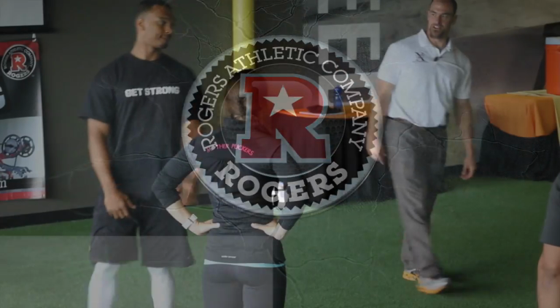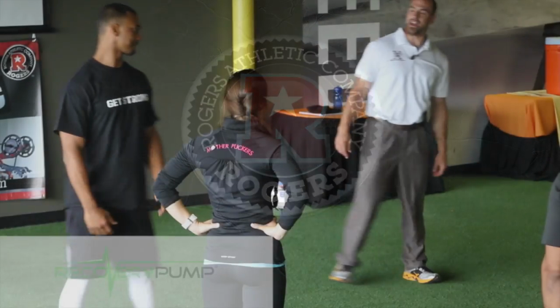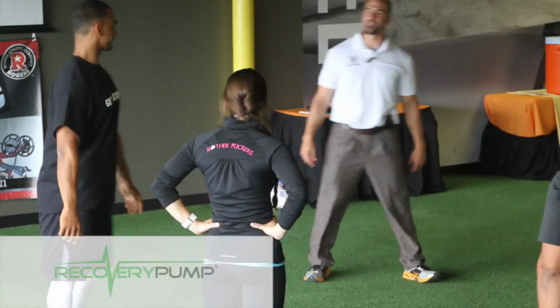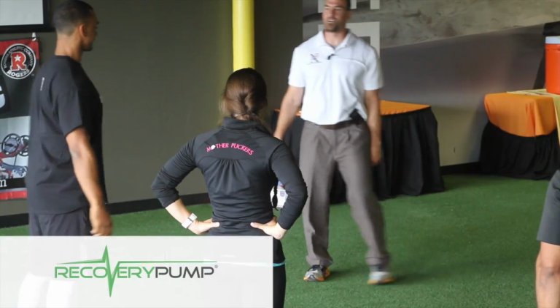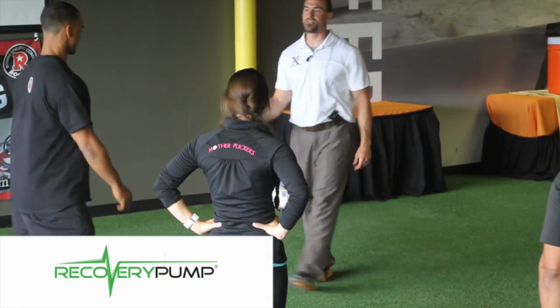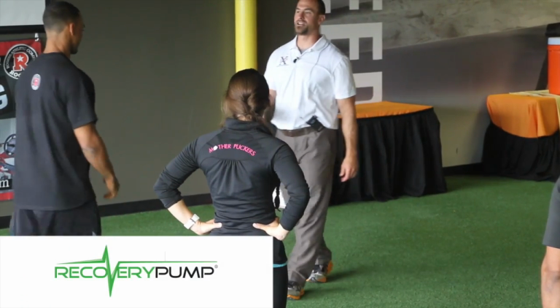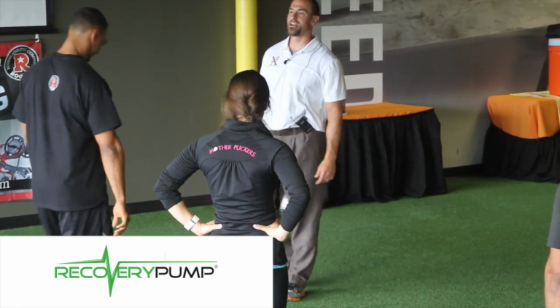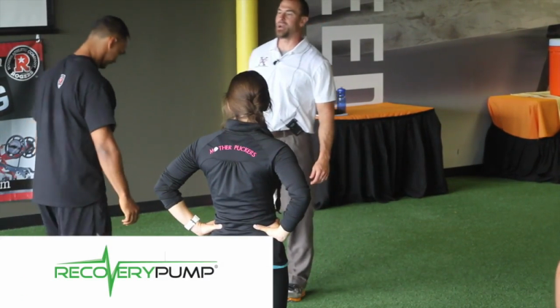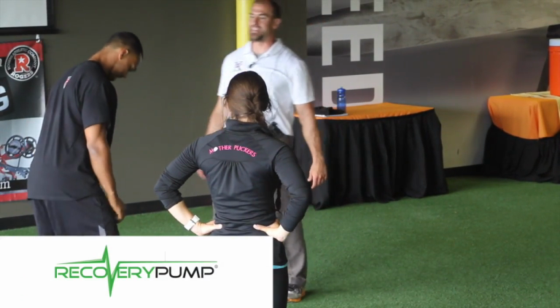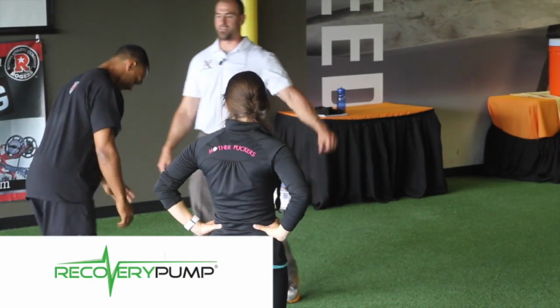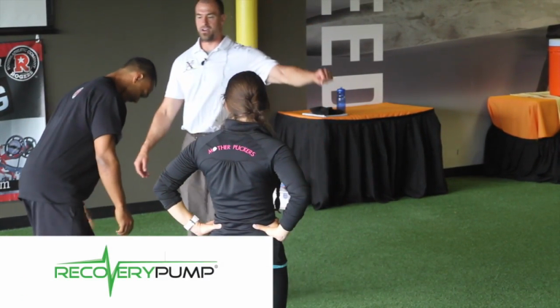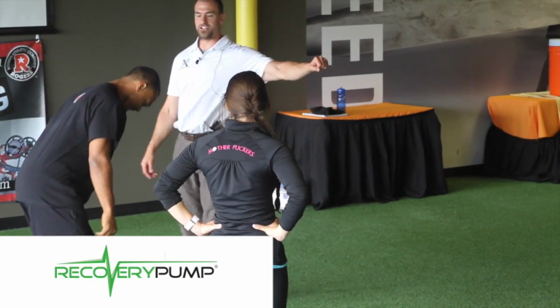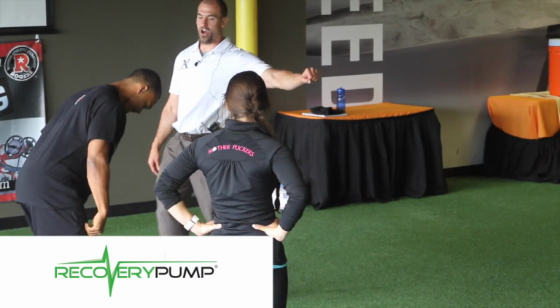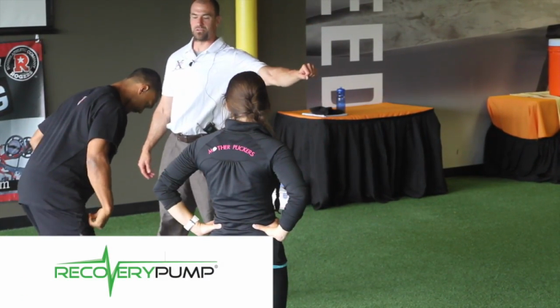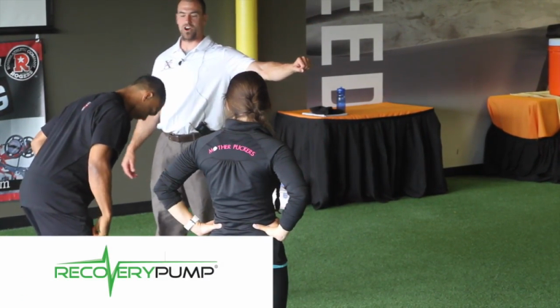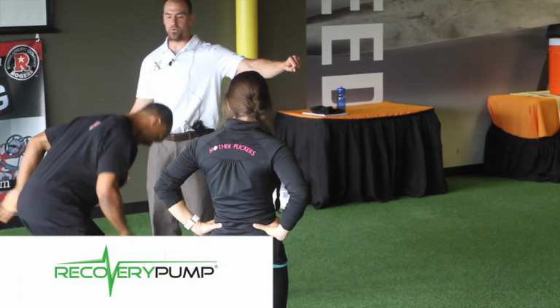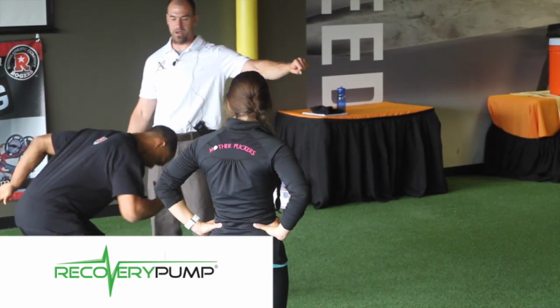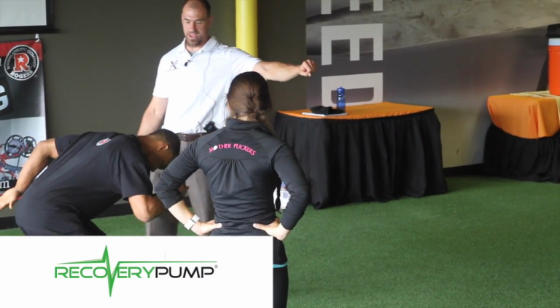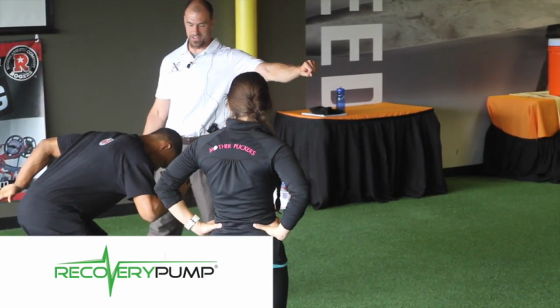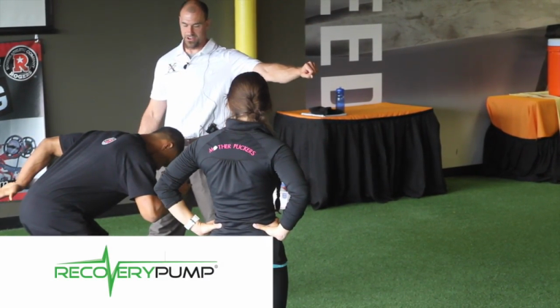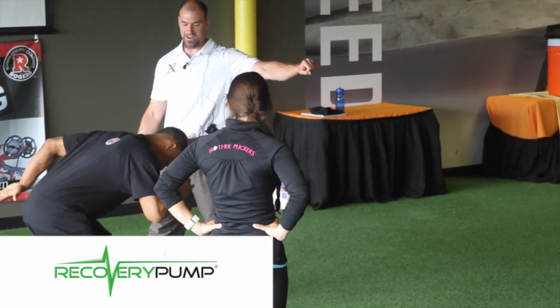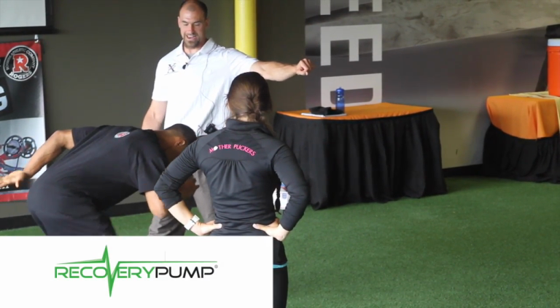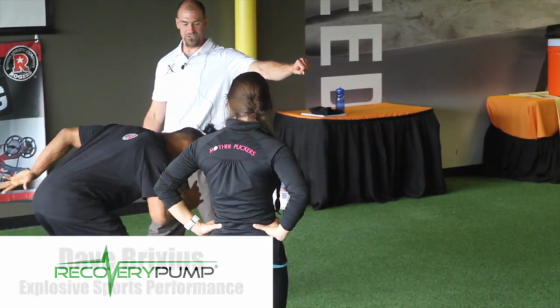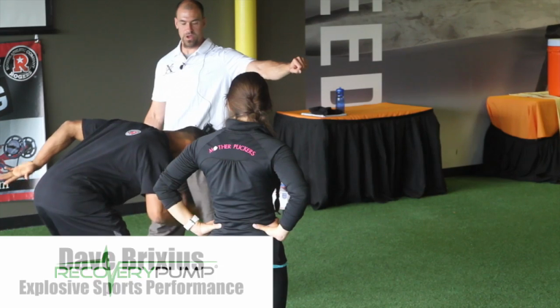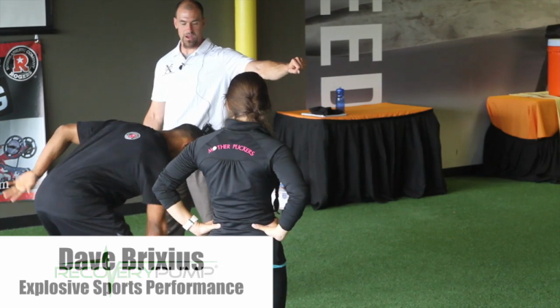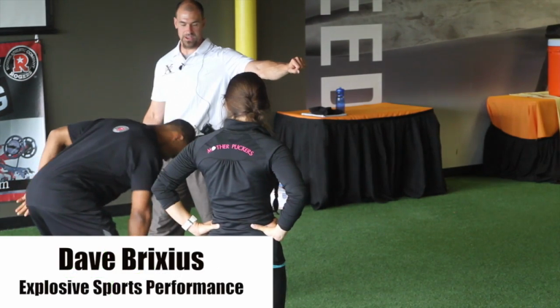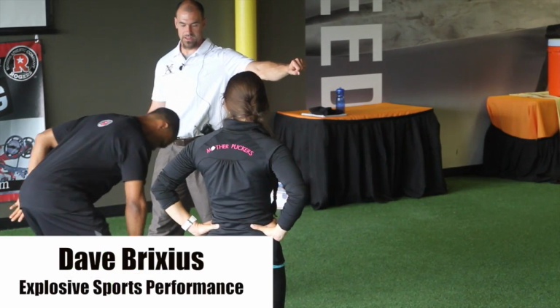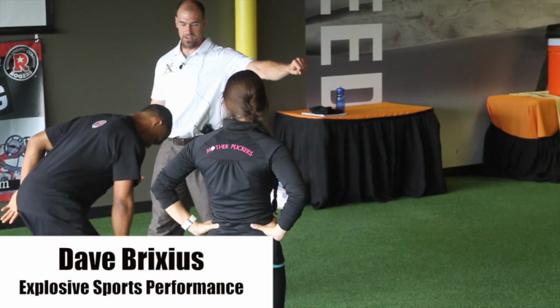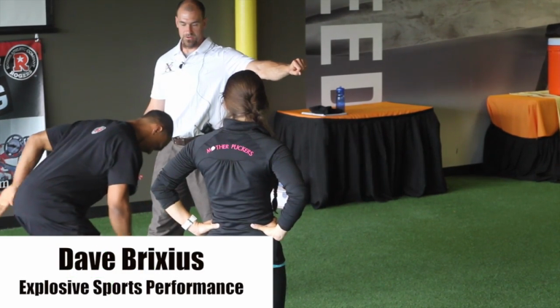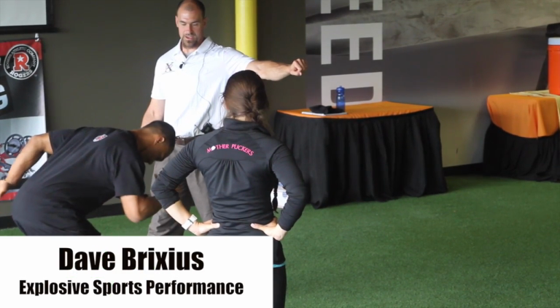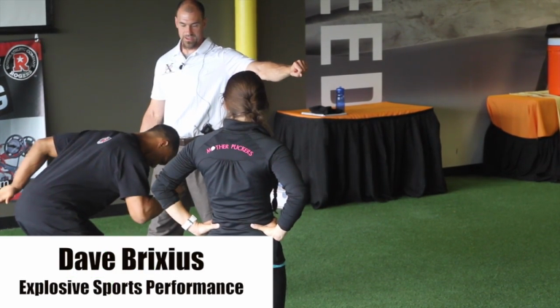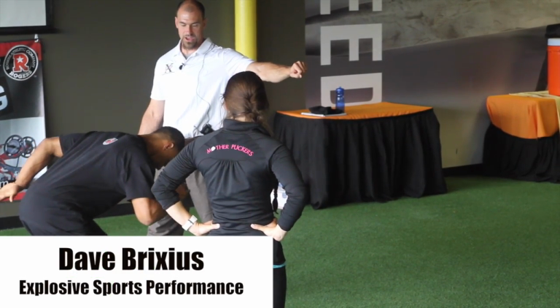Your body knows what to do. You learned it. You have it down. Just go. Push off. Don't worry about my hand — you're not going to hit it. If you do it right, how are you going to hit it? Ready? Go.